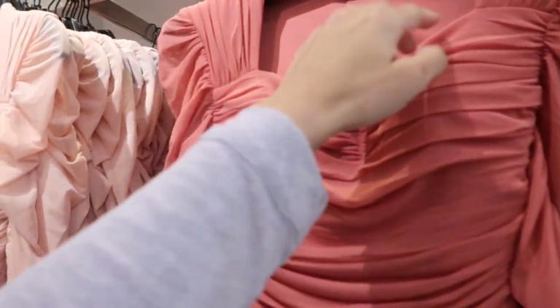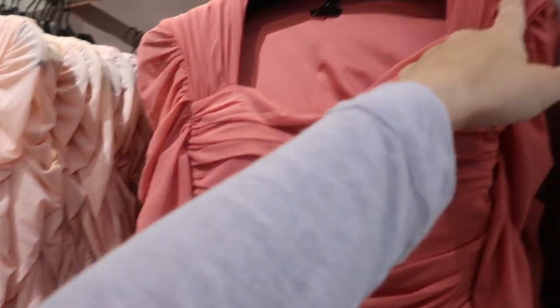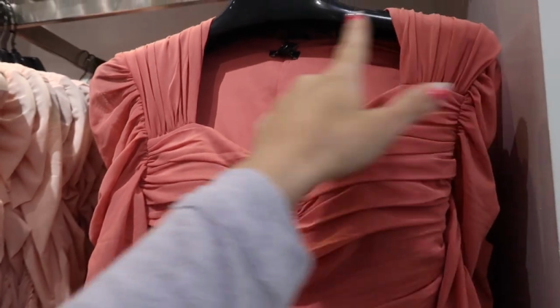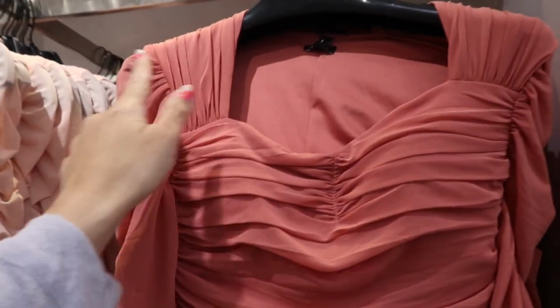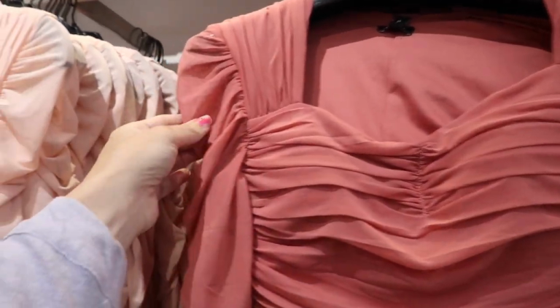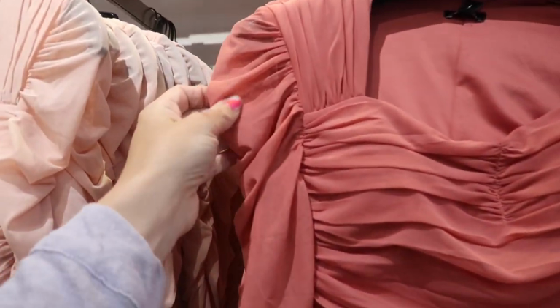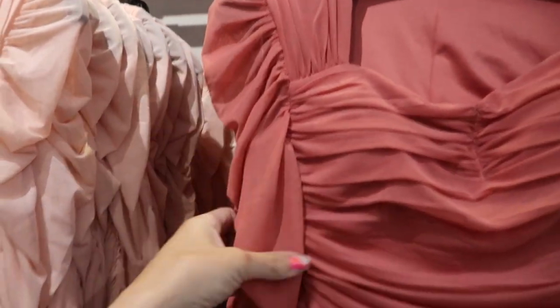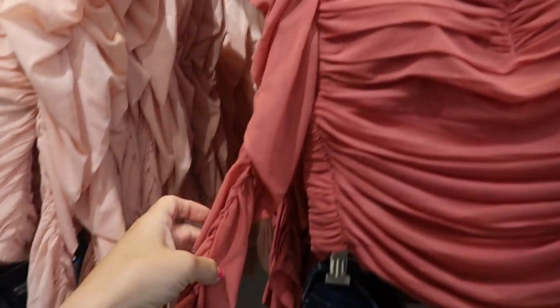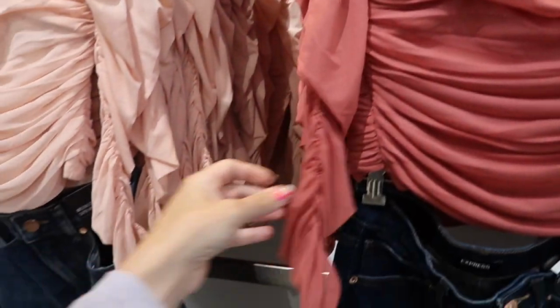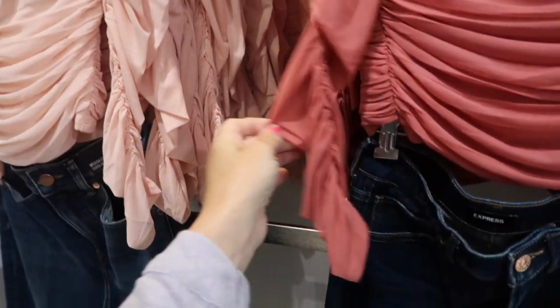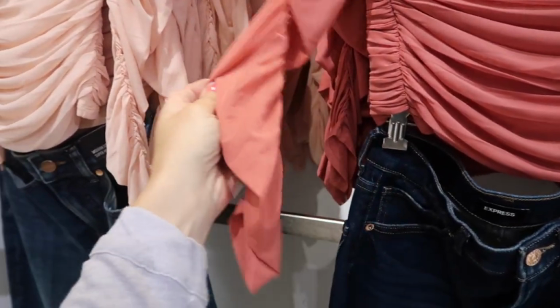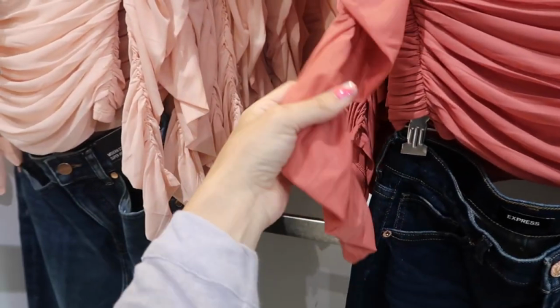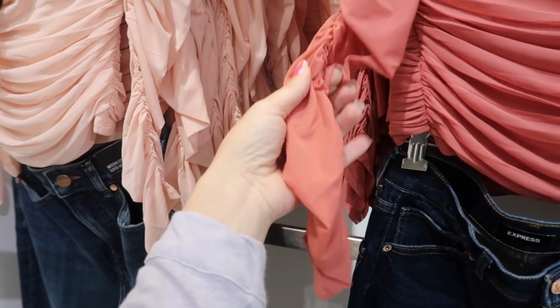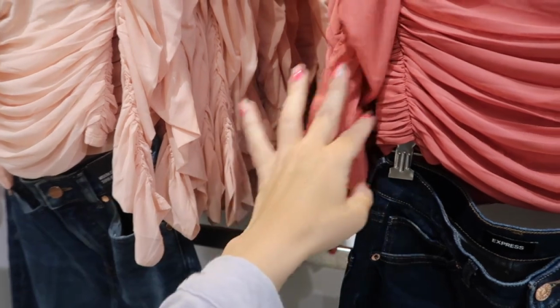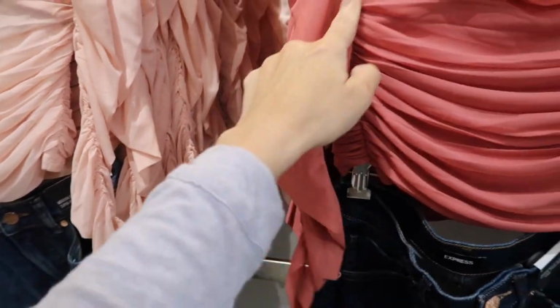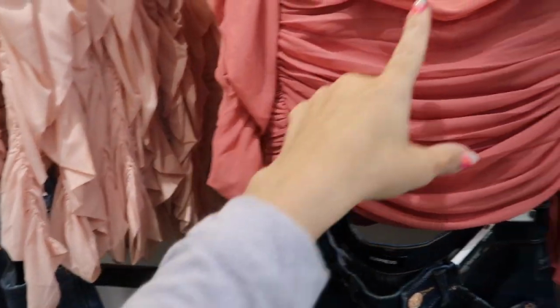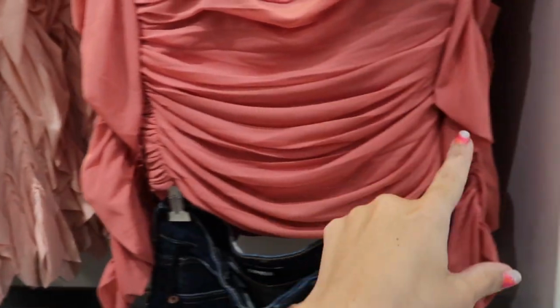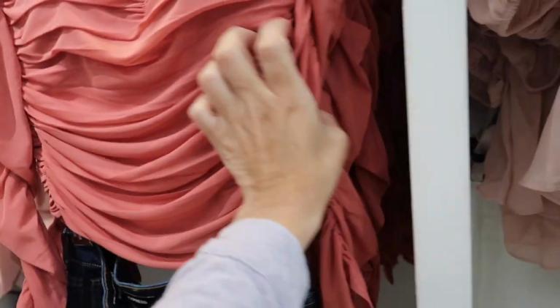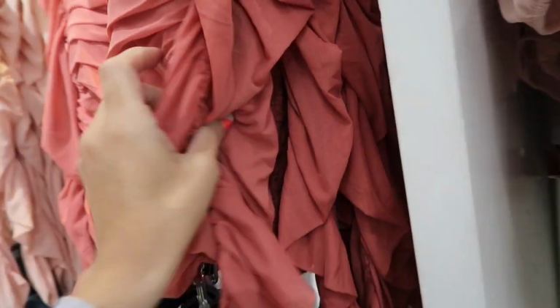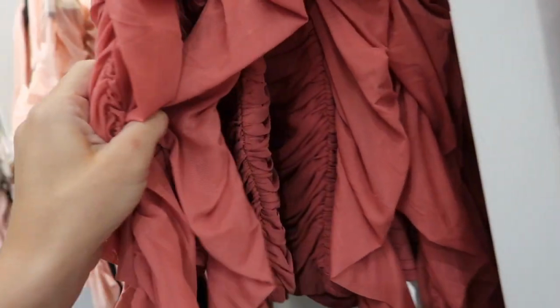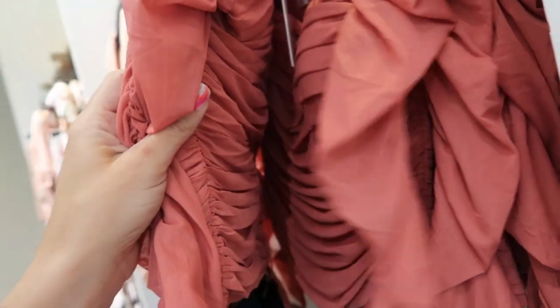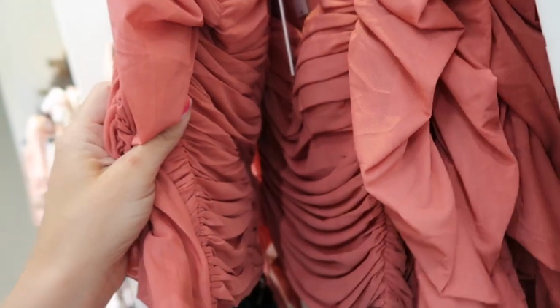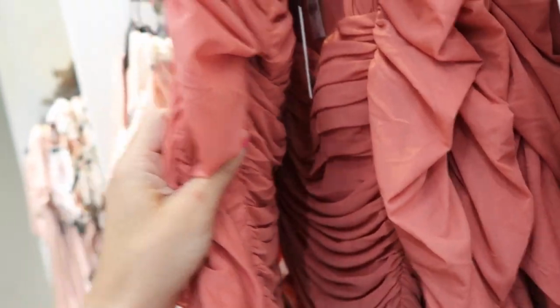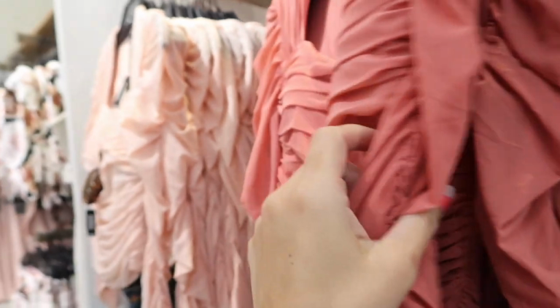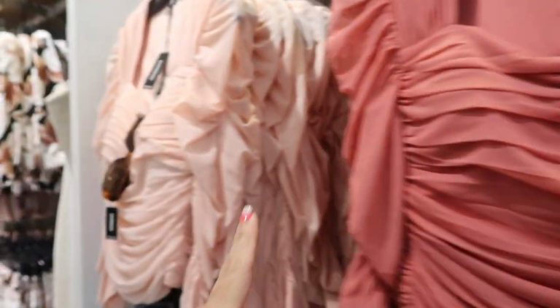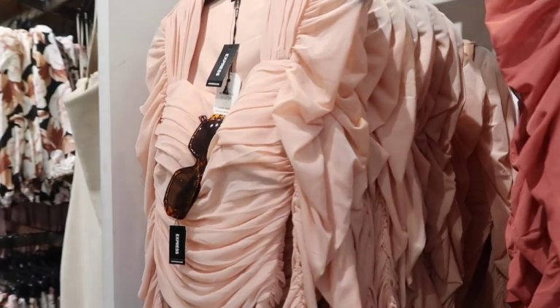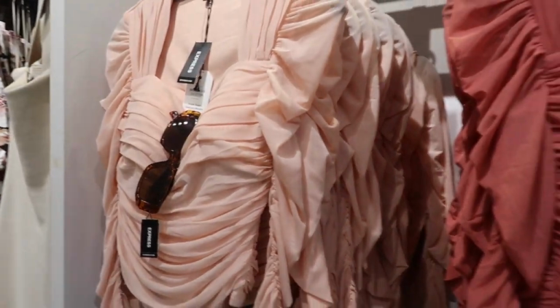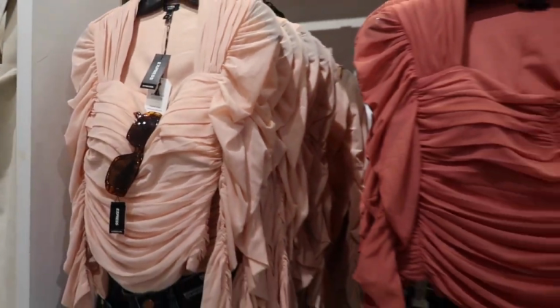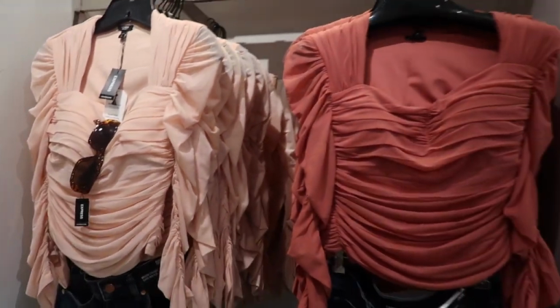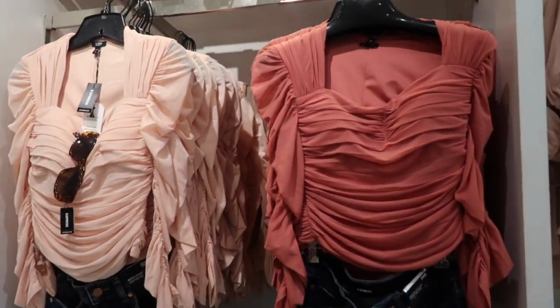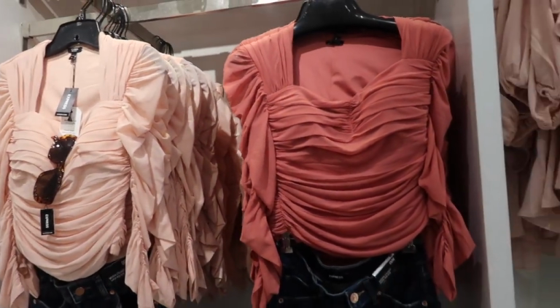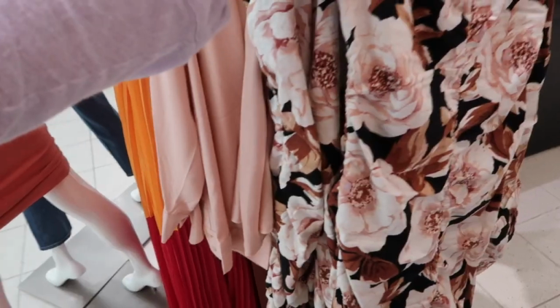Also seeing new mesh tops with a square neckline, little shoulder detail, sheer three-quarter sleeve, ruched detailing on the side in a really pretty pink. They also come in peach and are regularly $78.